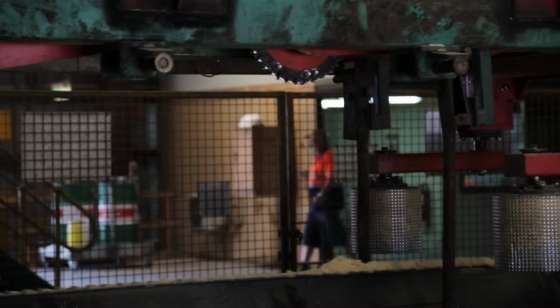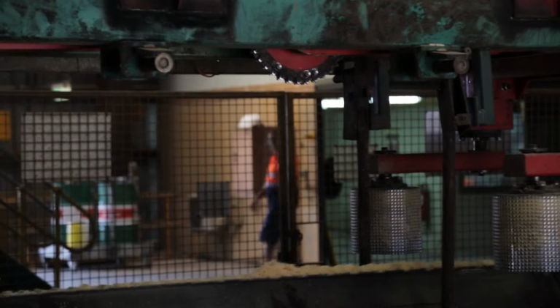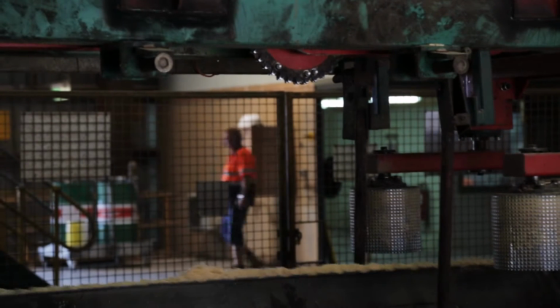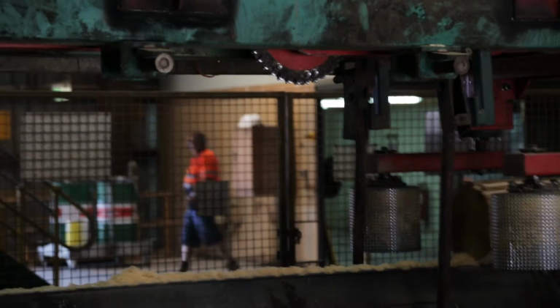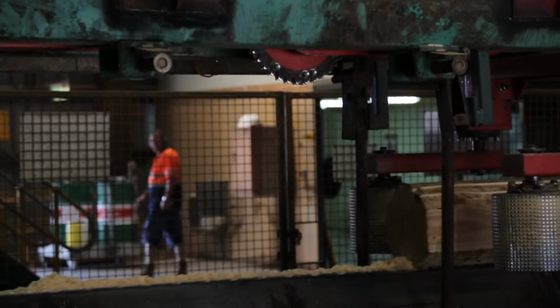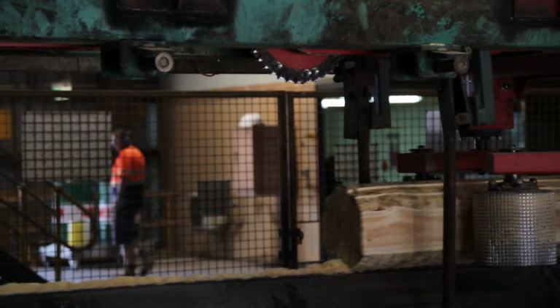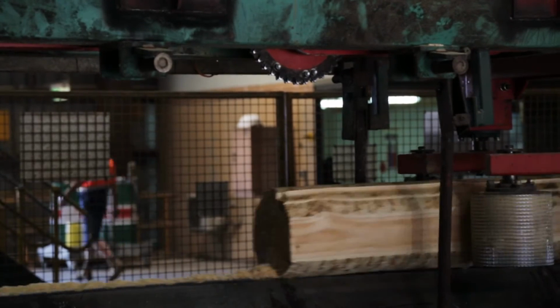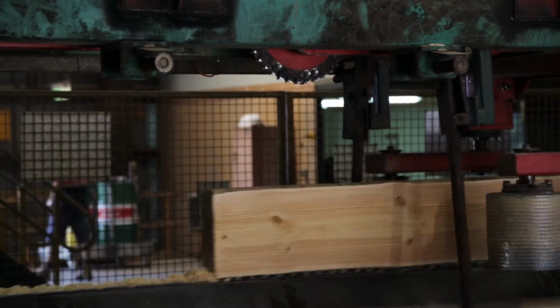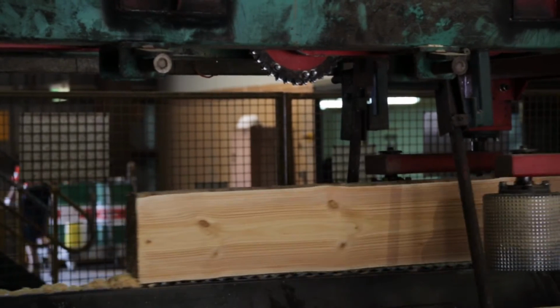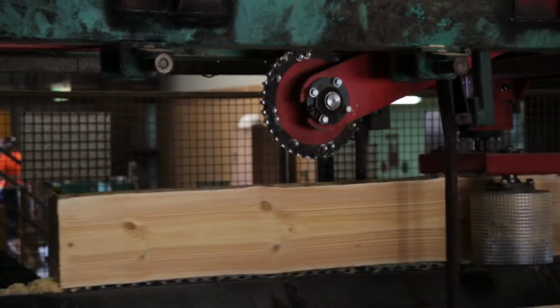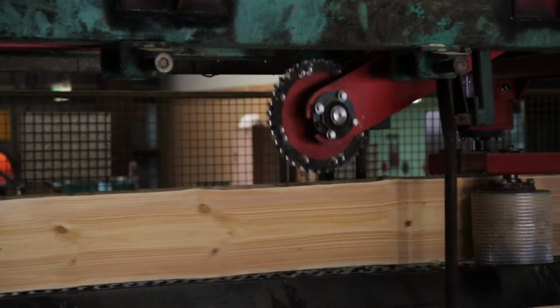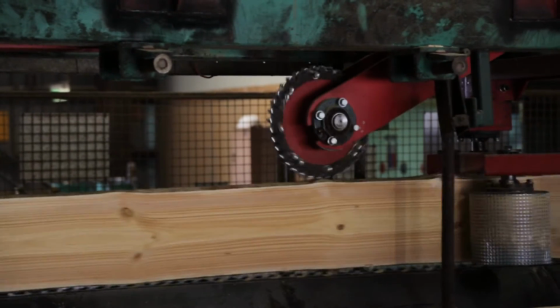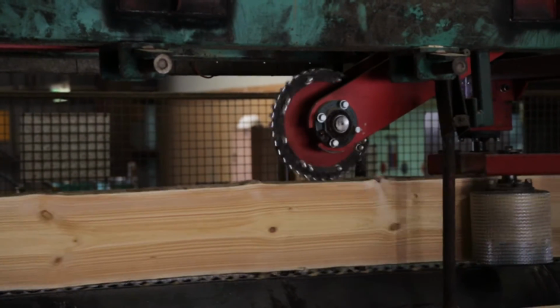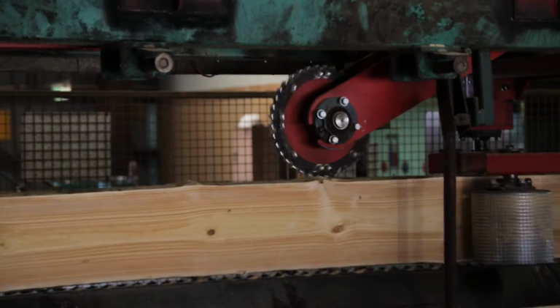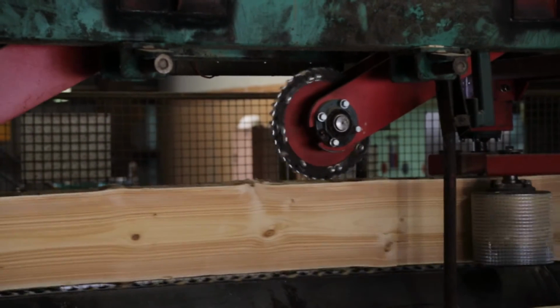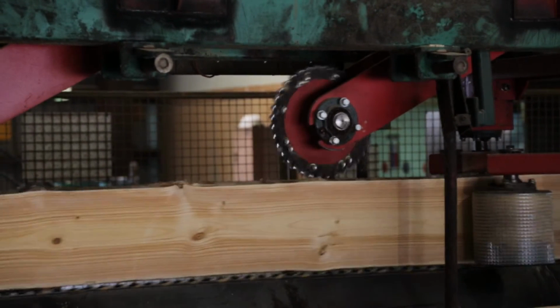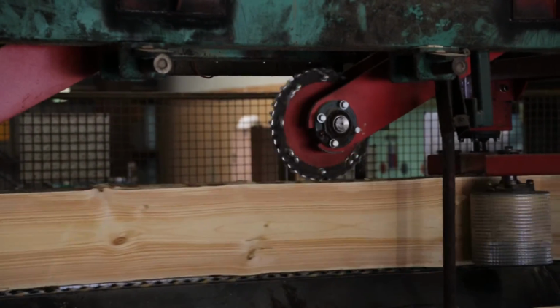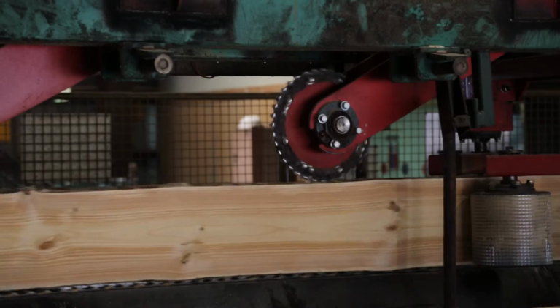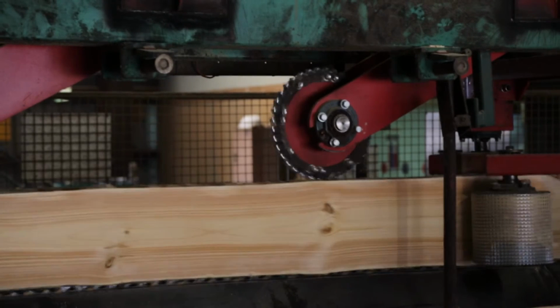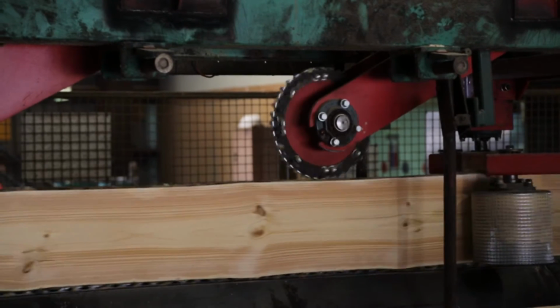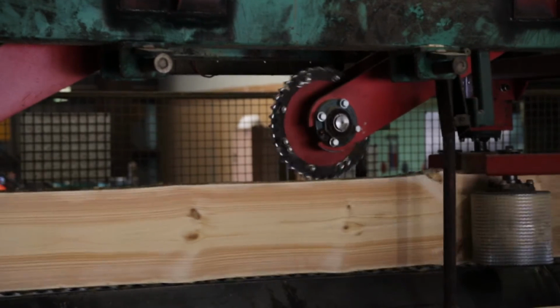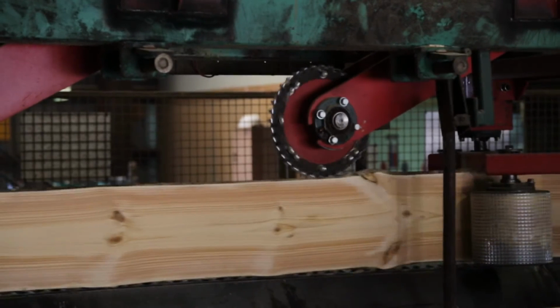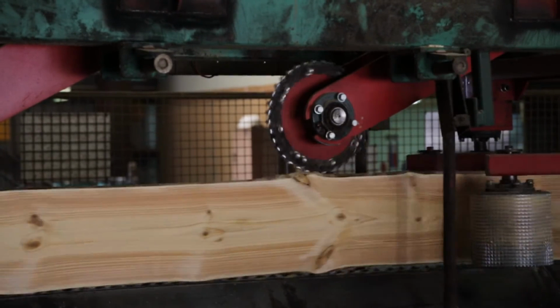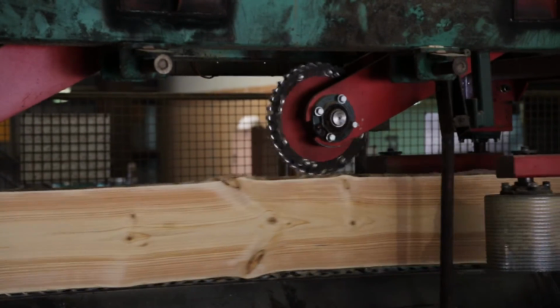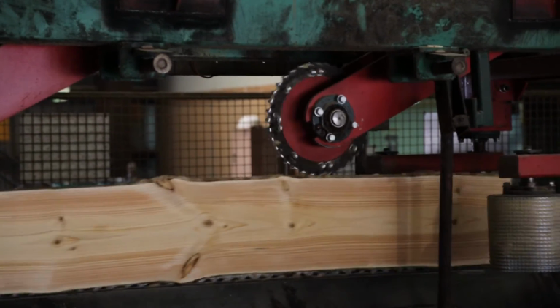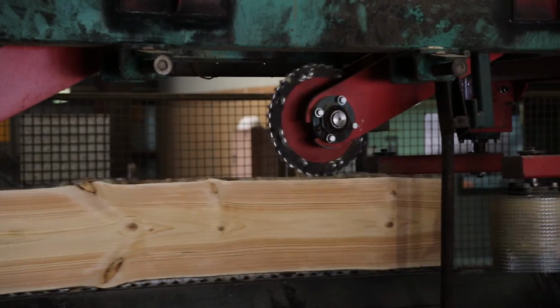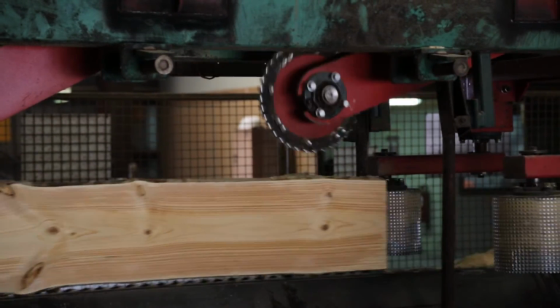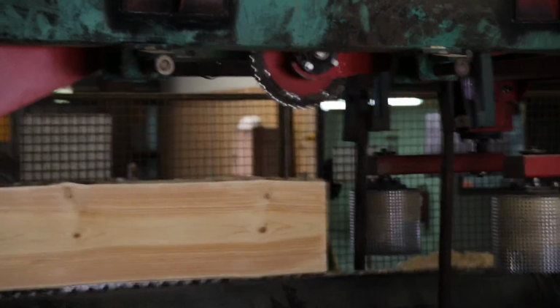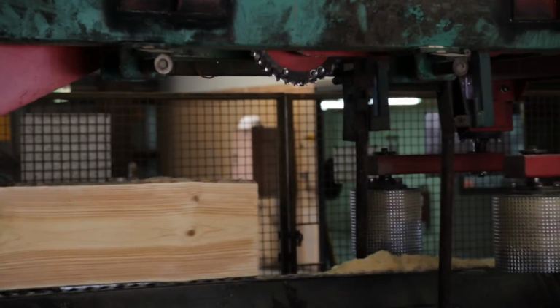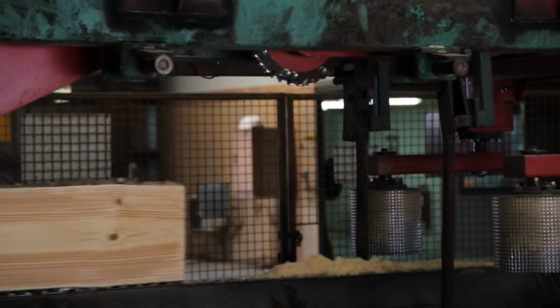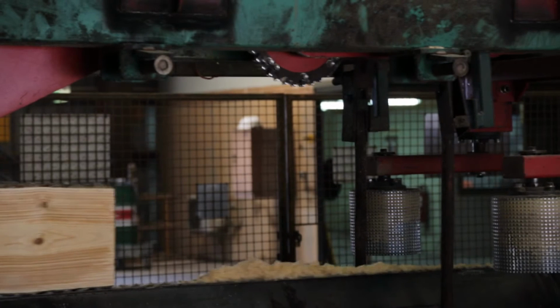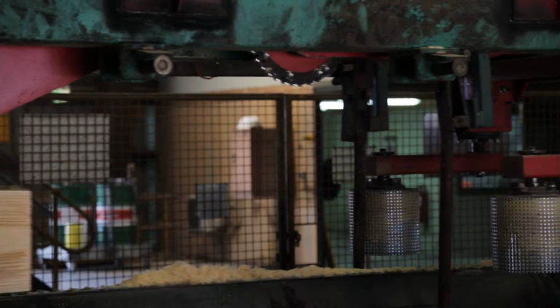Having done all the optimisation to determine what we should cut out of the log, we now actually have to cut it. That requires some complex sawing machinery — for instance, our saws cut around the curve of the log; they don't just cut in a straight line.